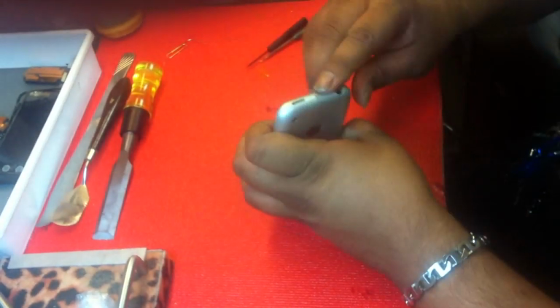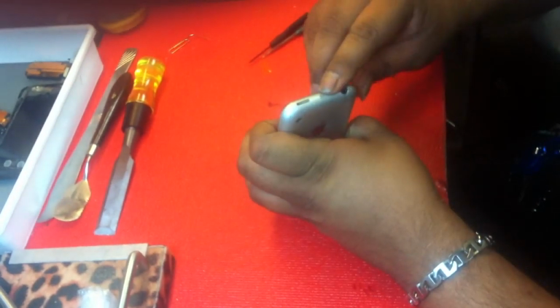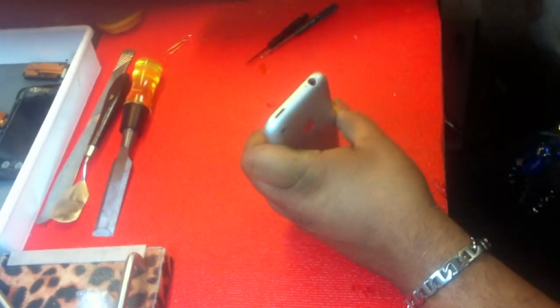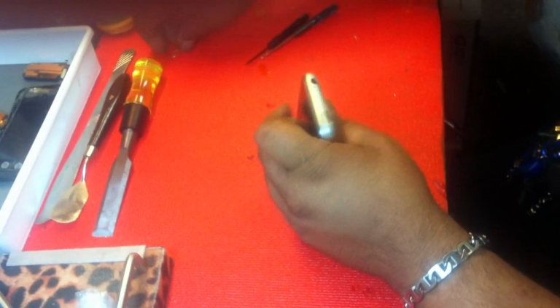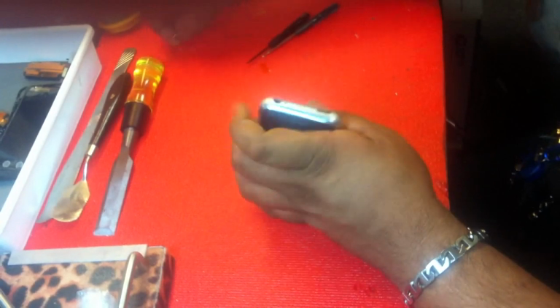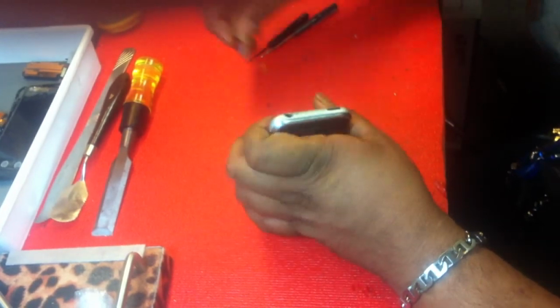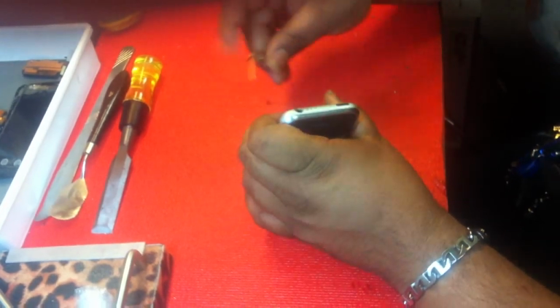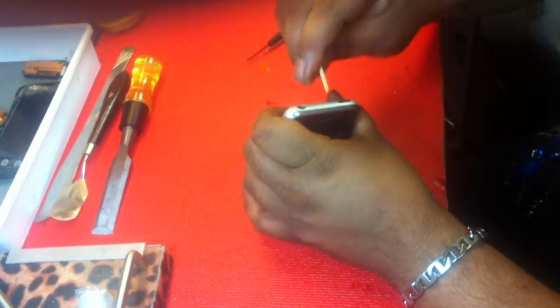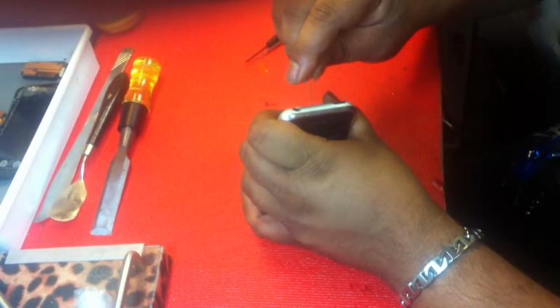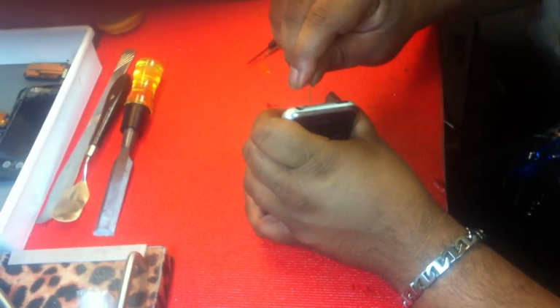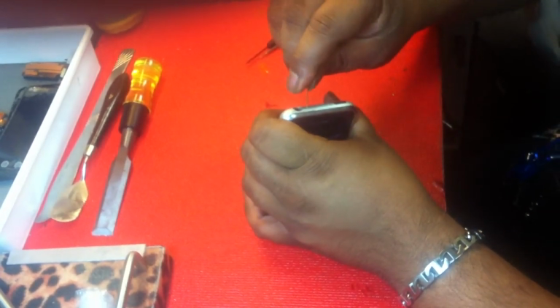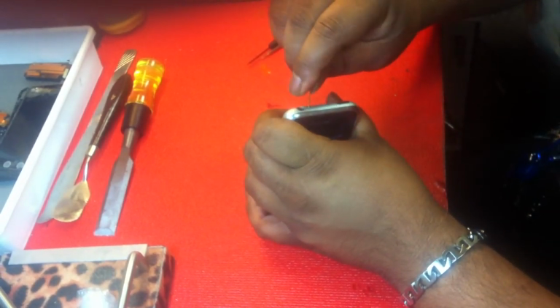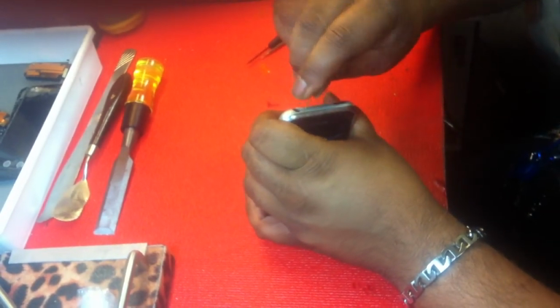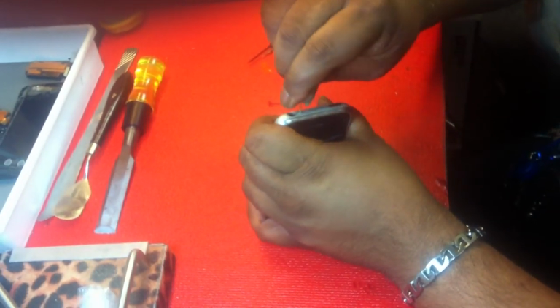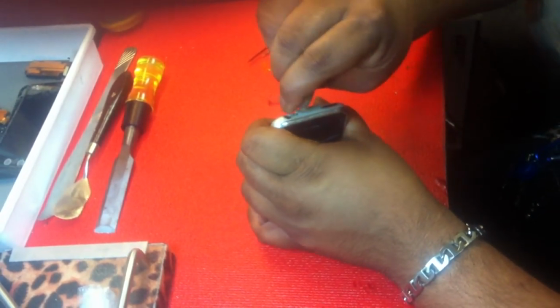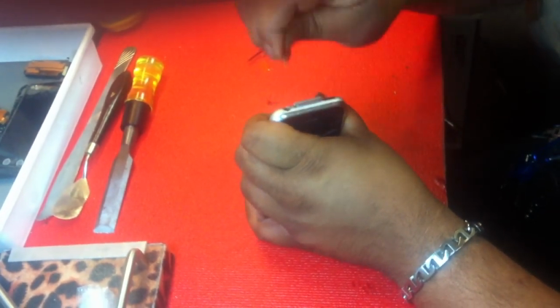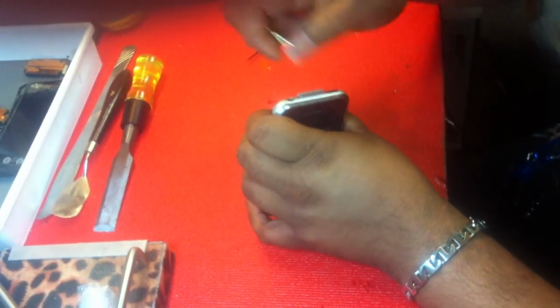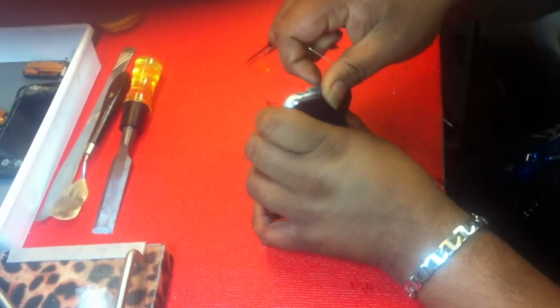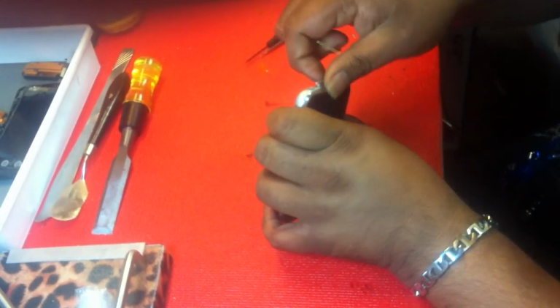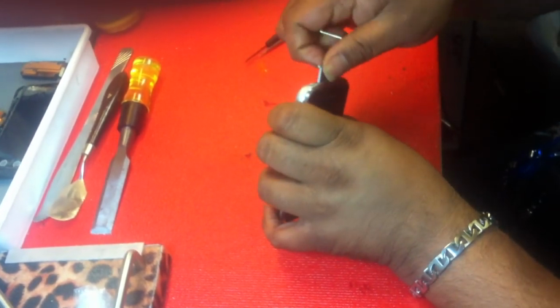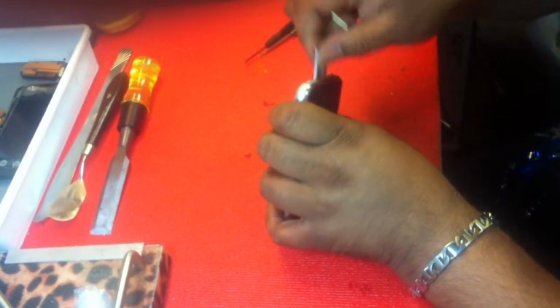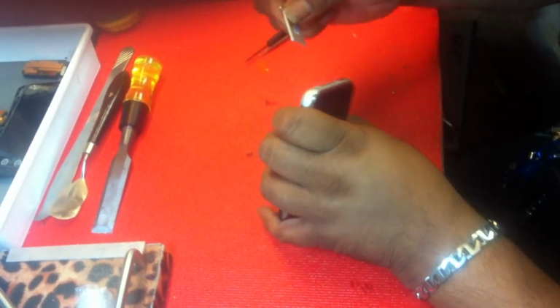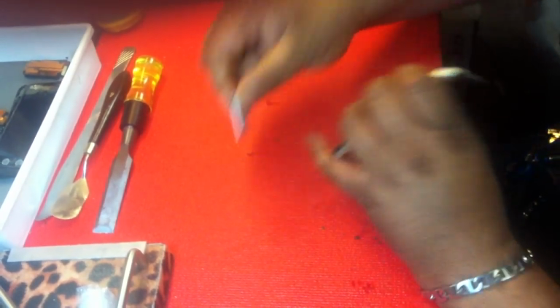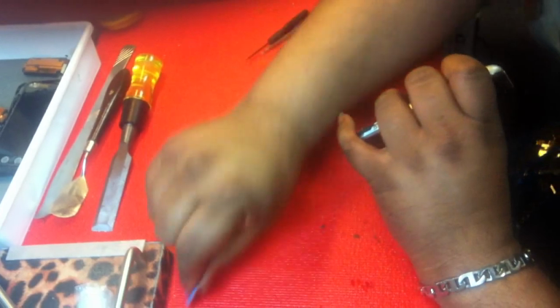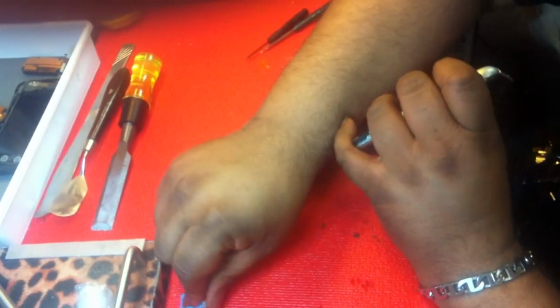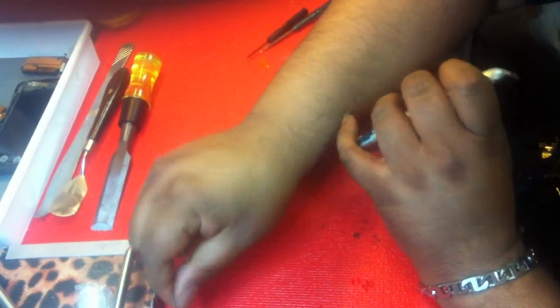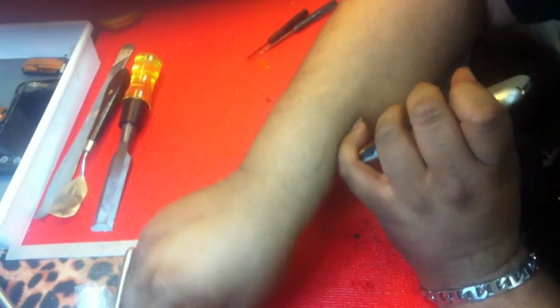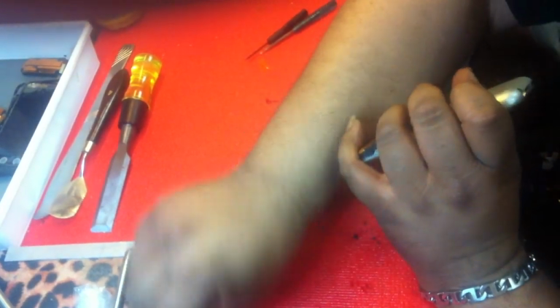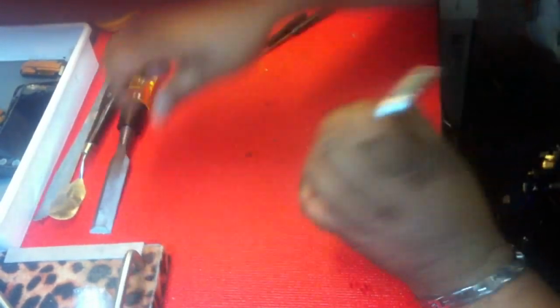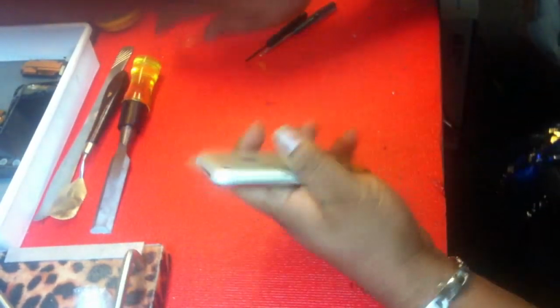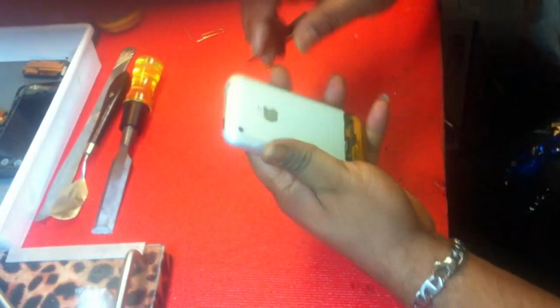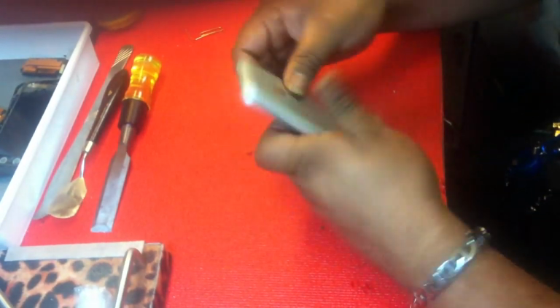You've got your SIM tray — you want to take that out before you even pop the back cover off. Take that out.